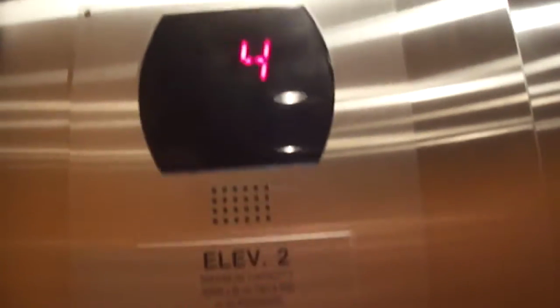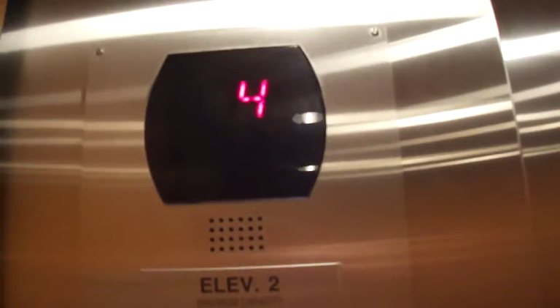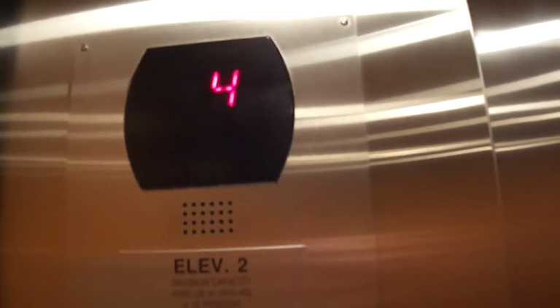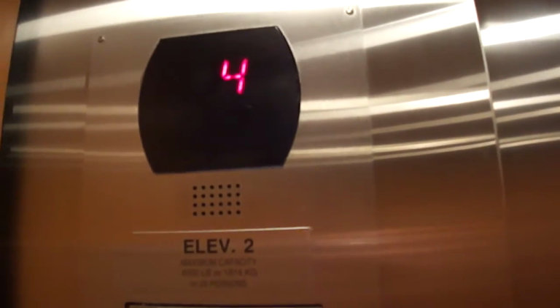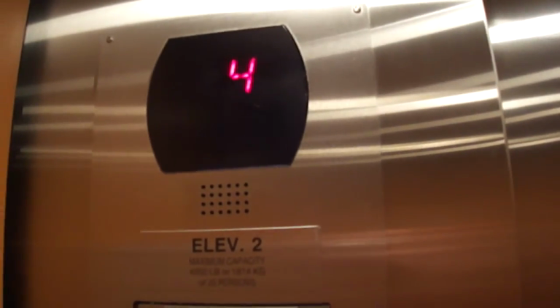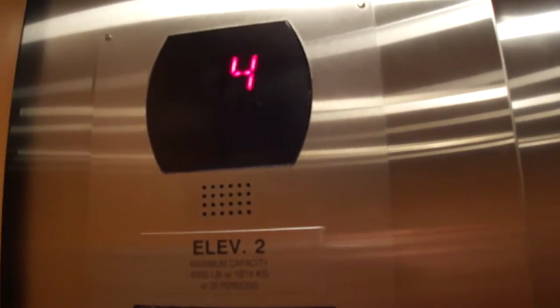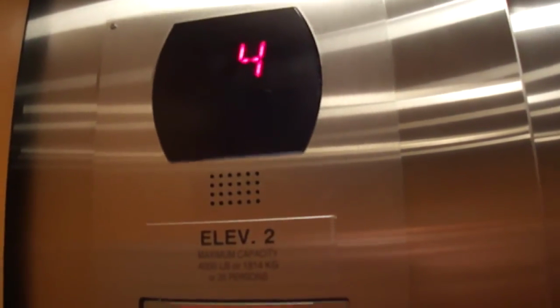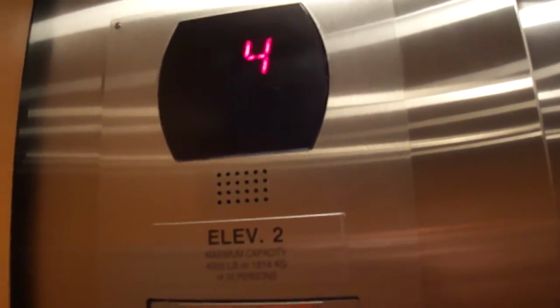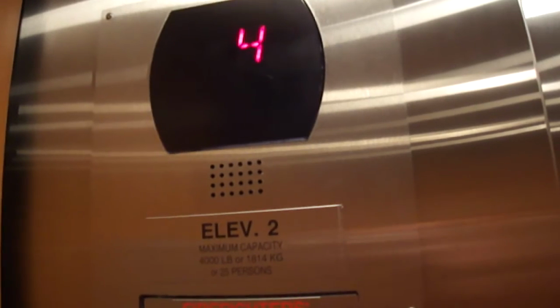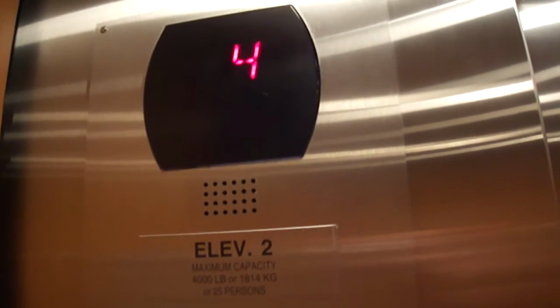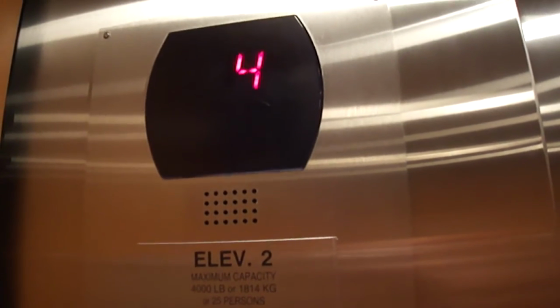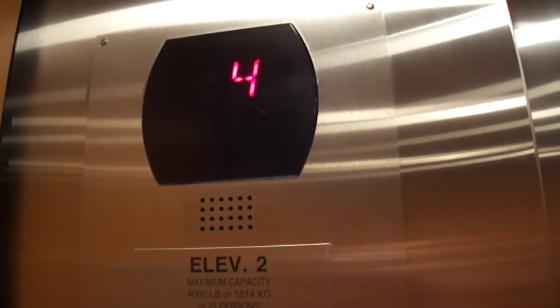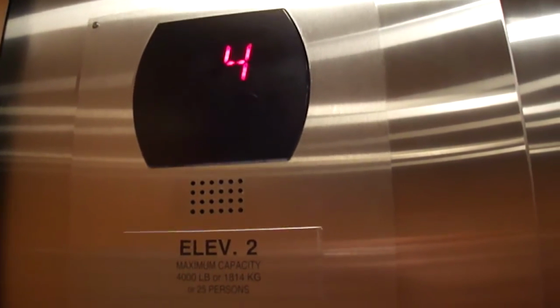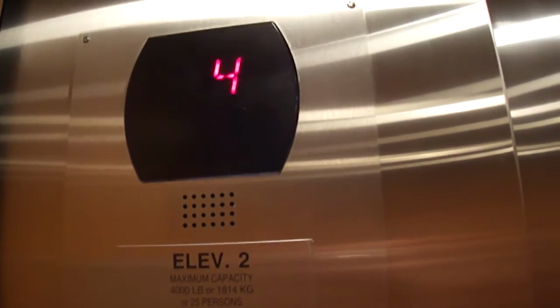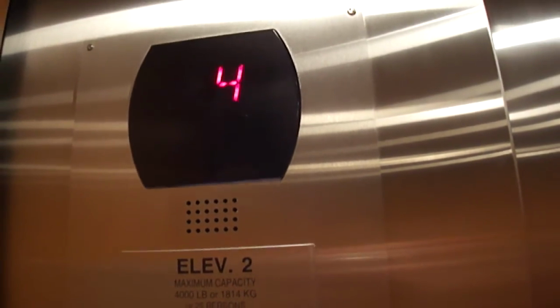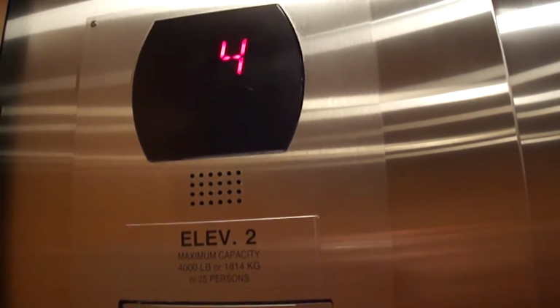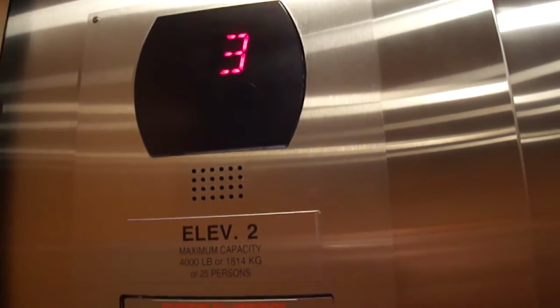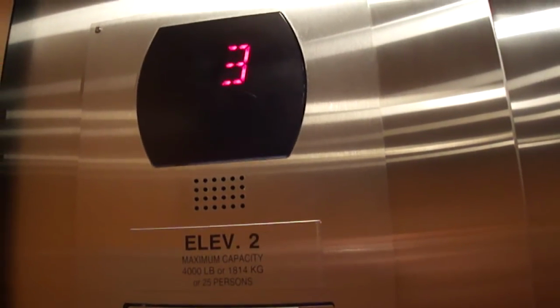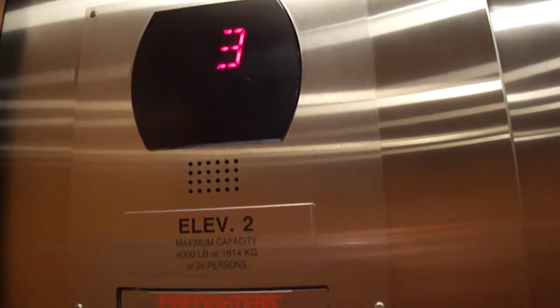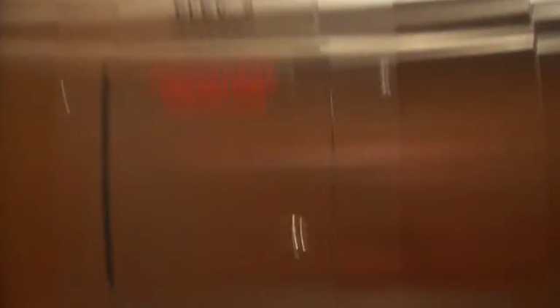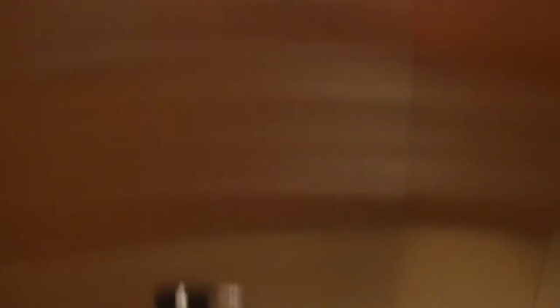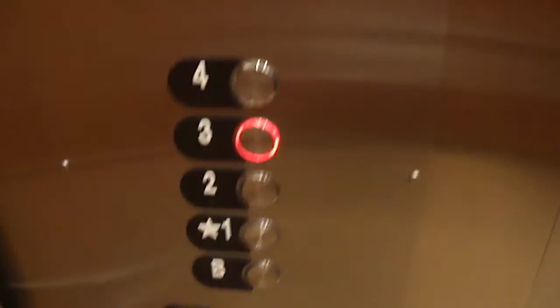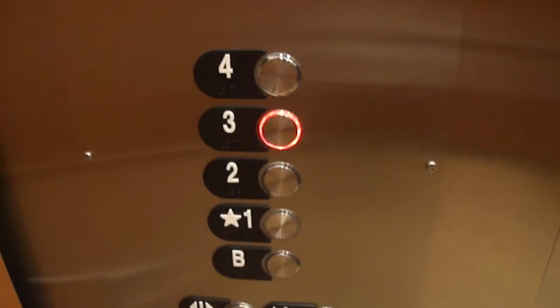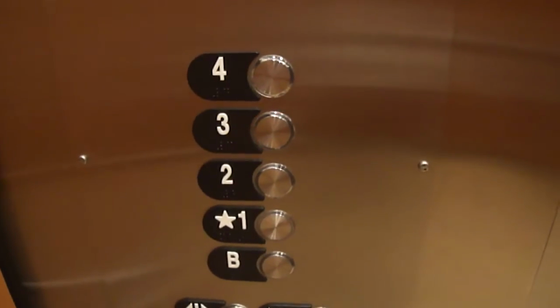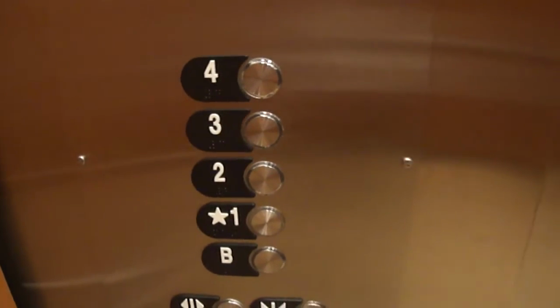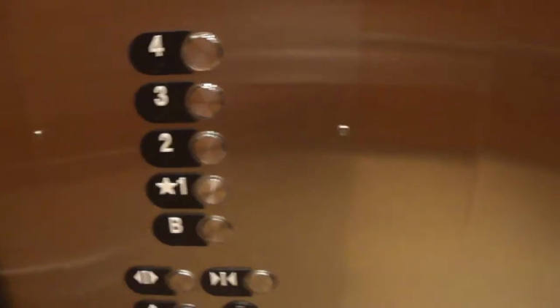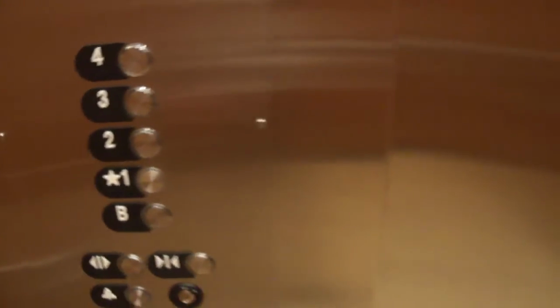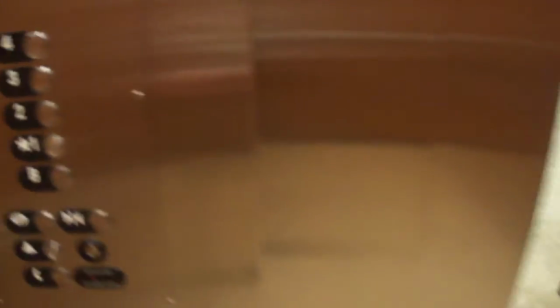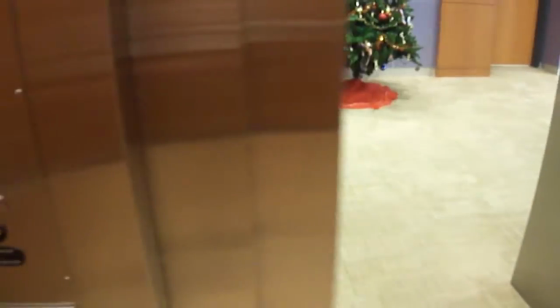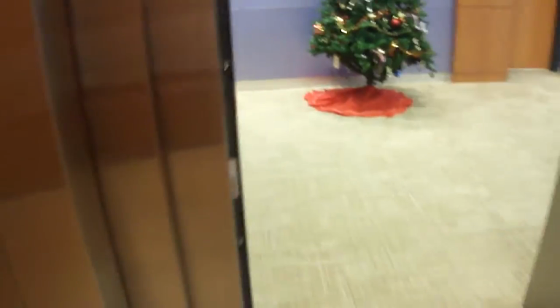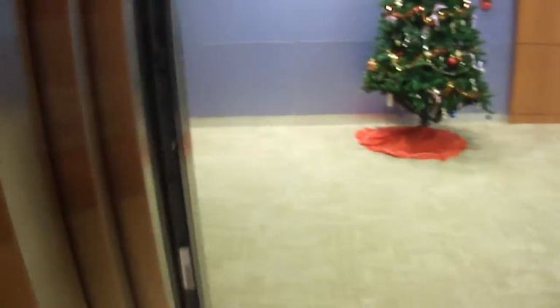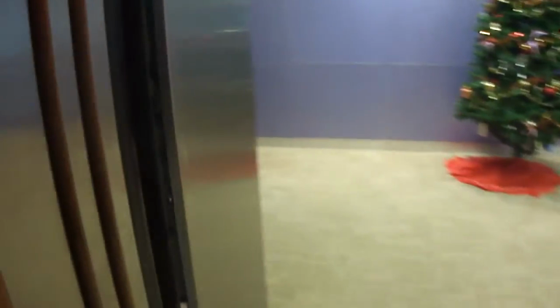I like to have my appointment at the older Kennedy Crater Institute building. I wish I could go back there to catch the elevators.